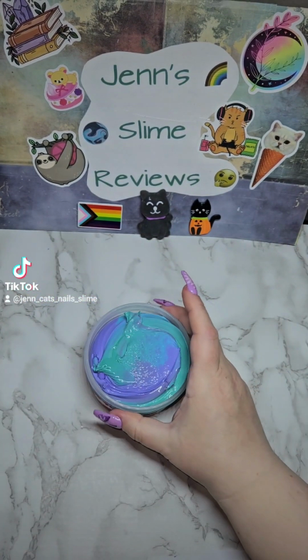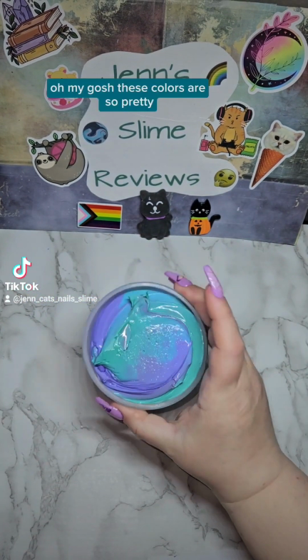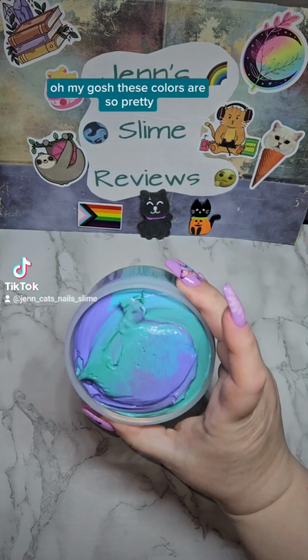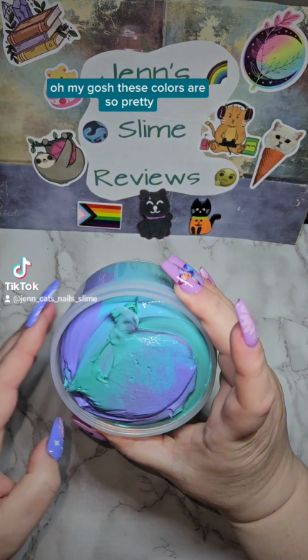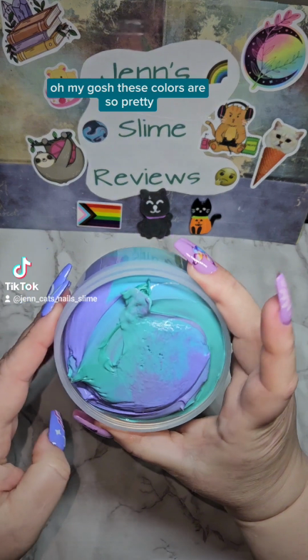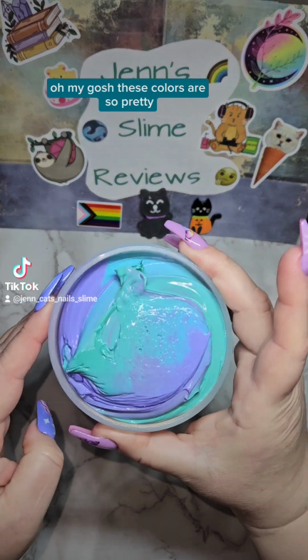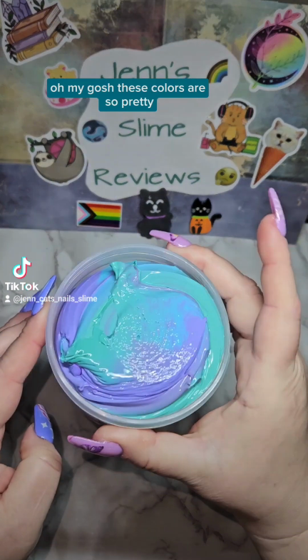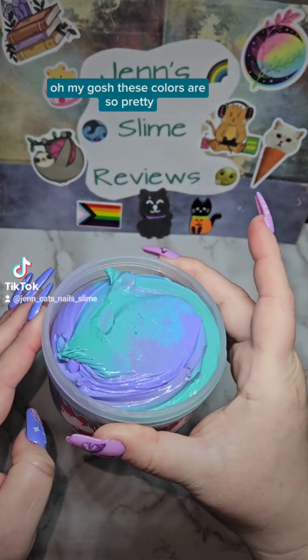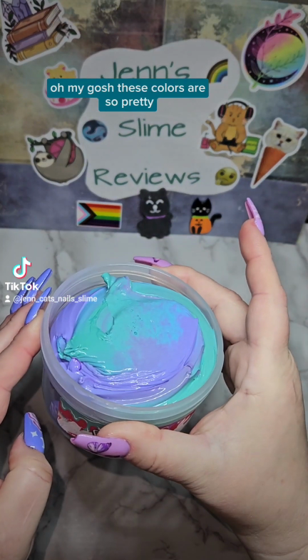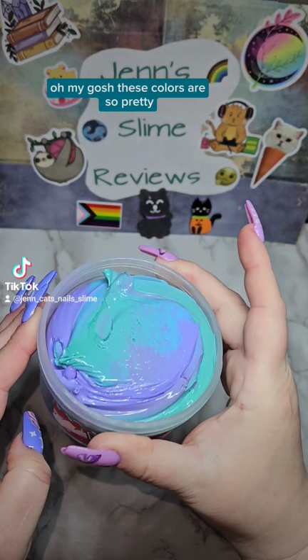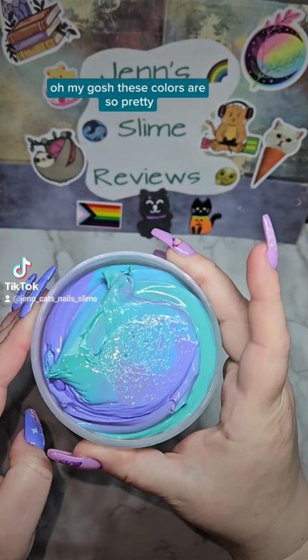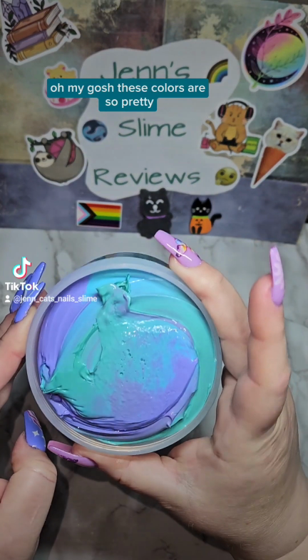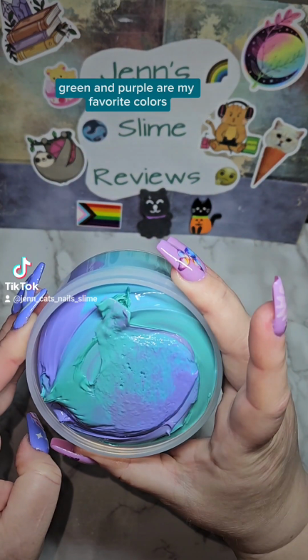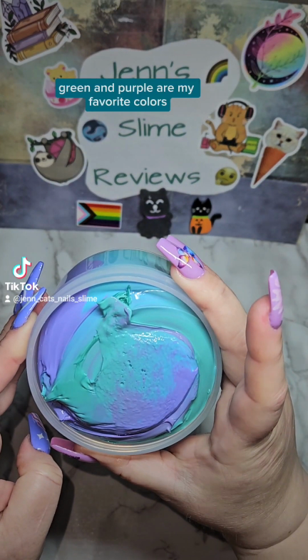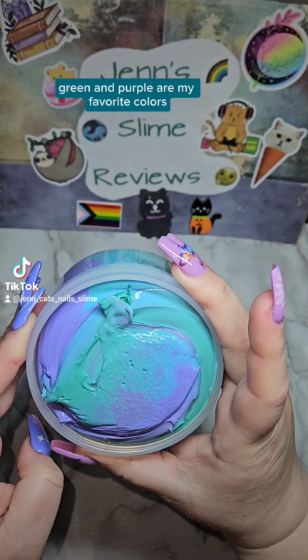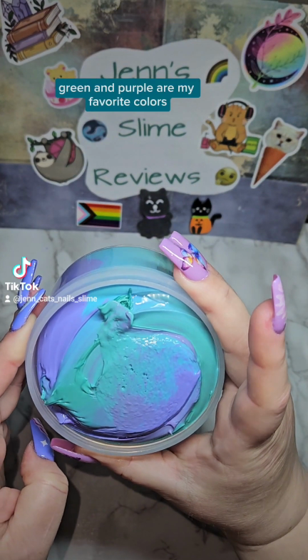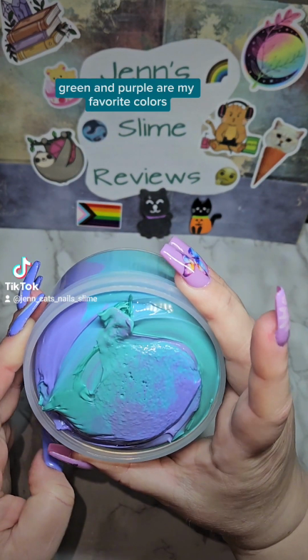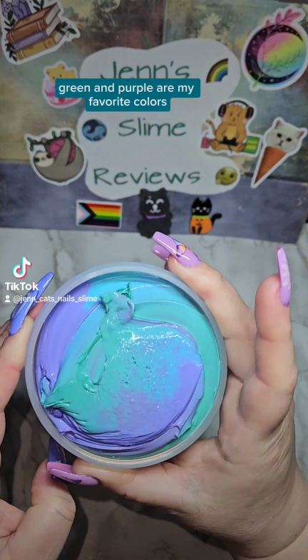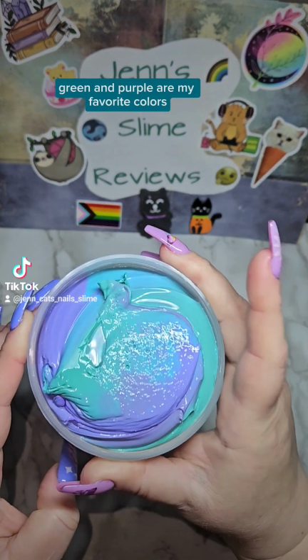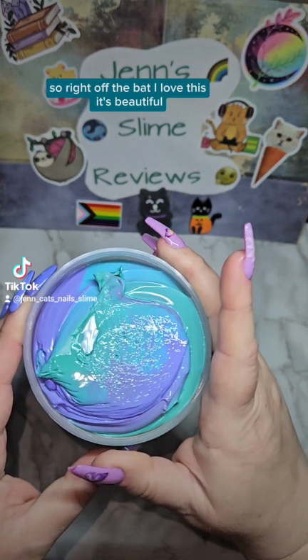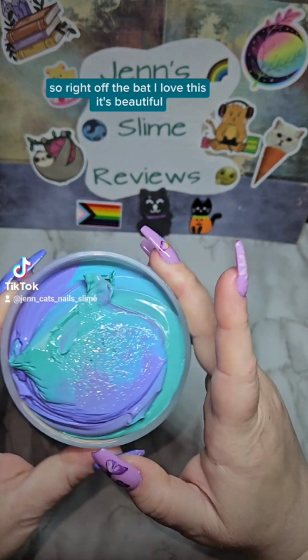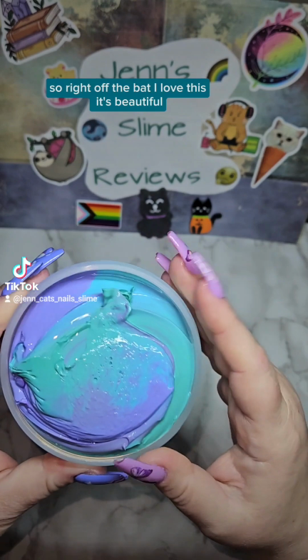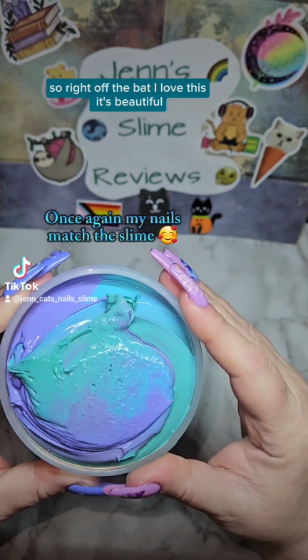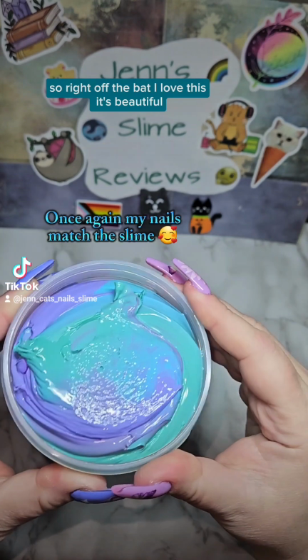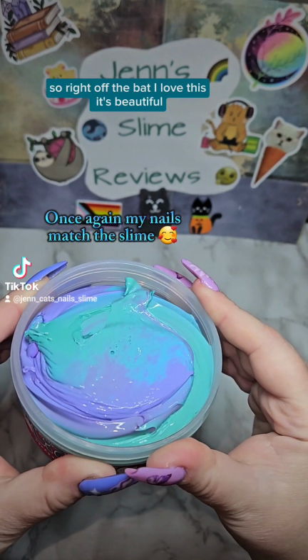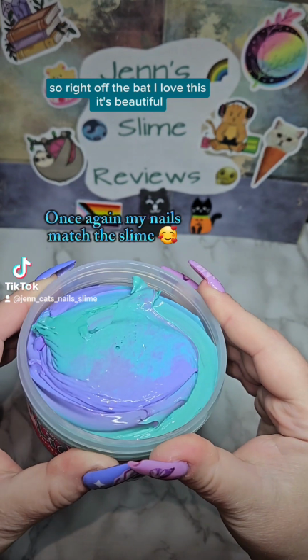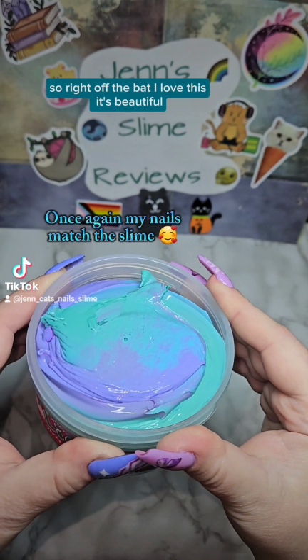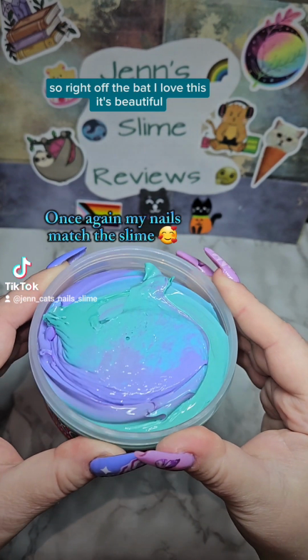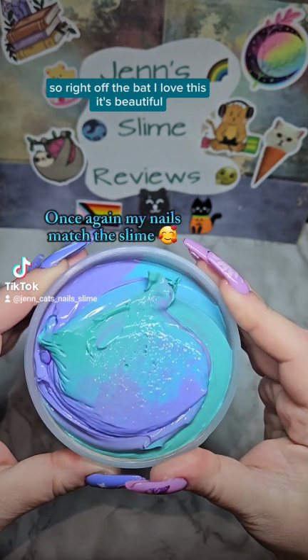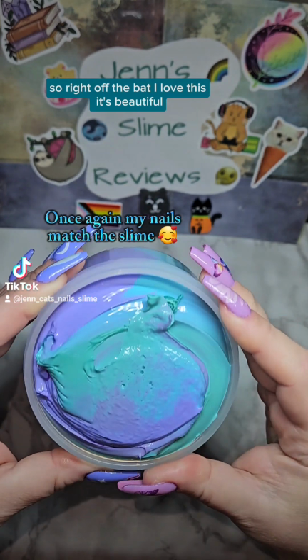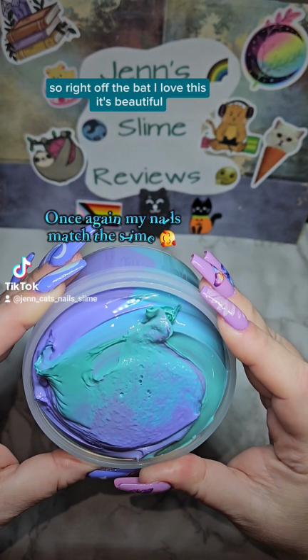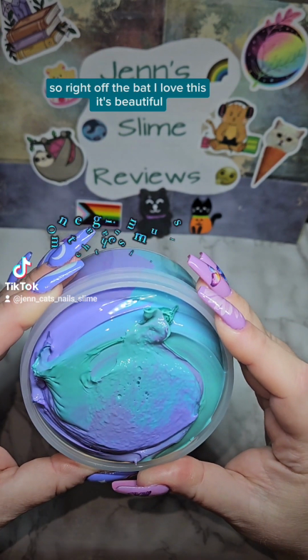Oh my gosh, these colors are so pretty! Green and purple are my favorite colors, so right off the bat I love this. It's beautiful.